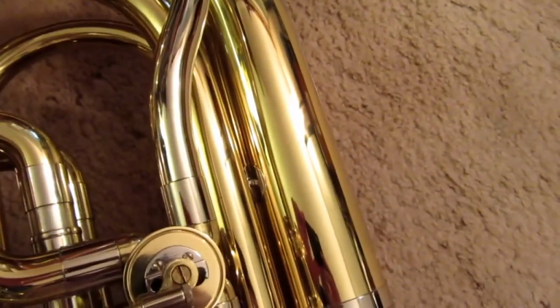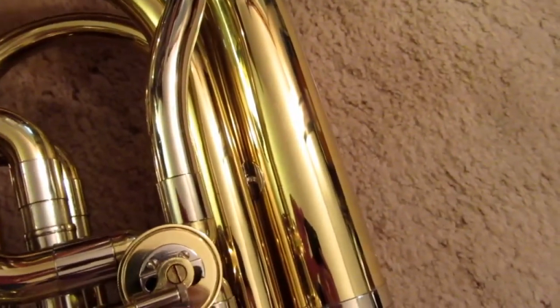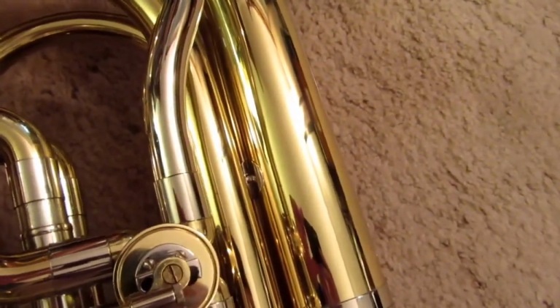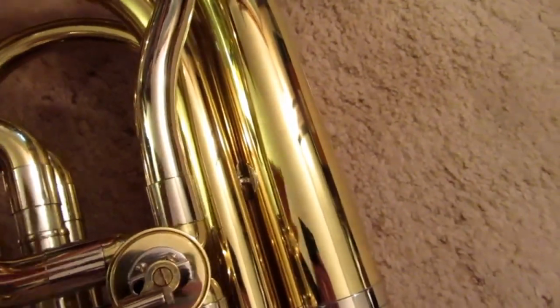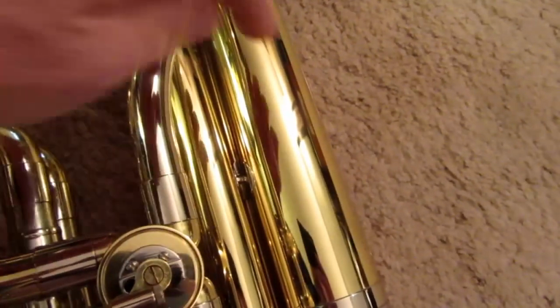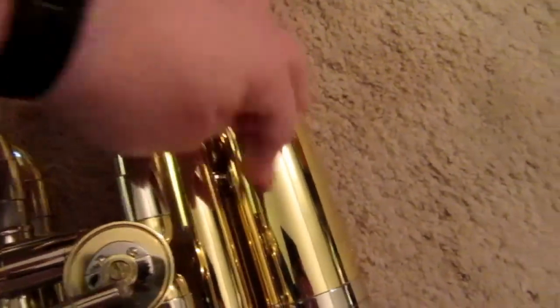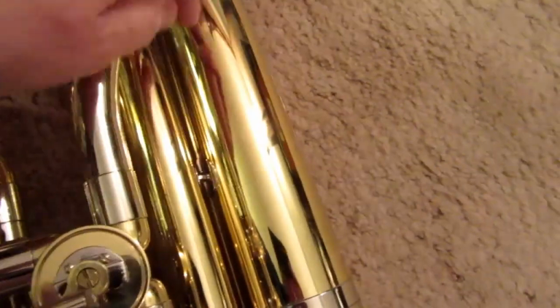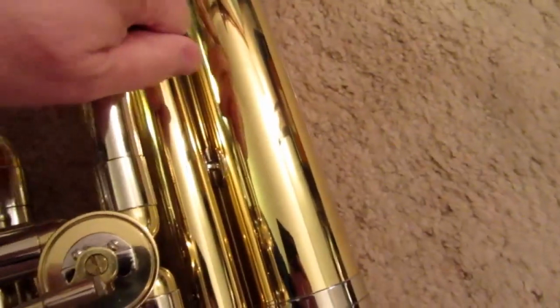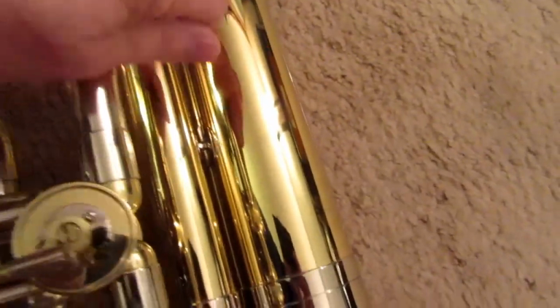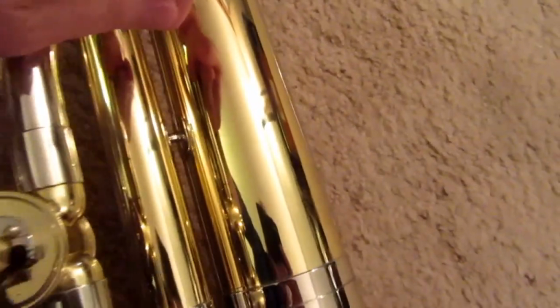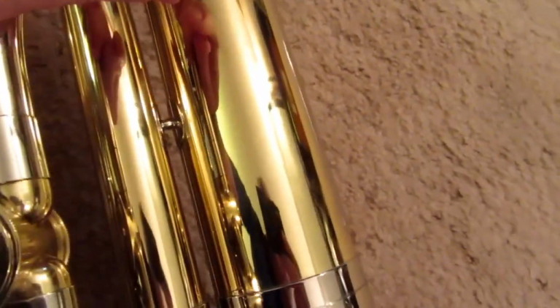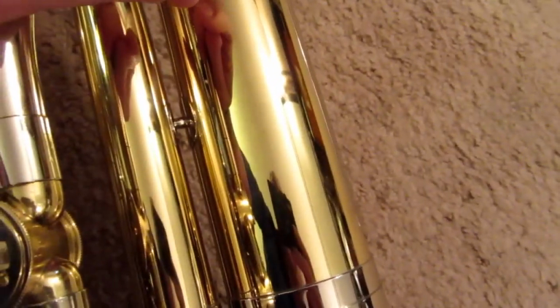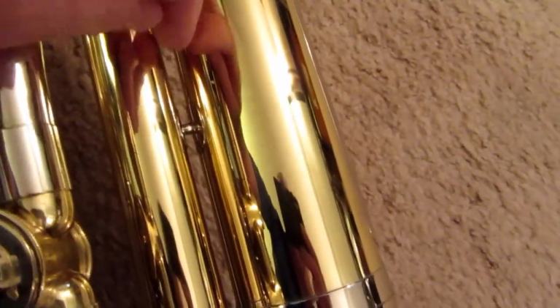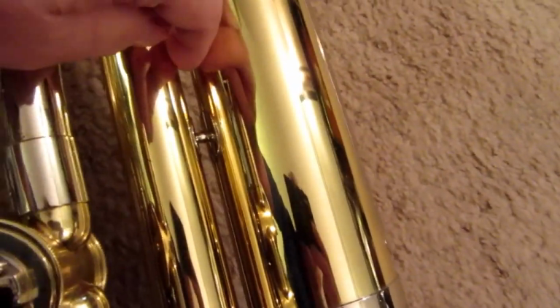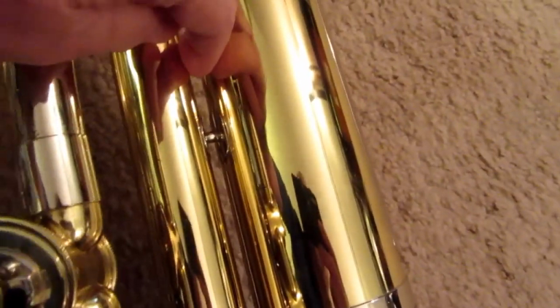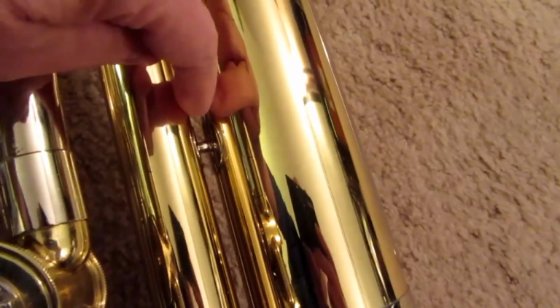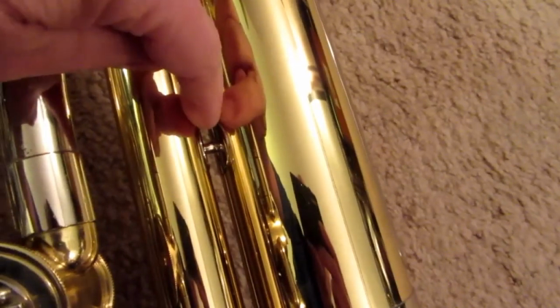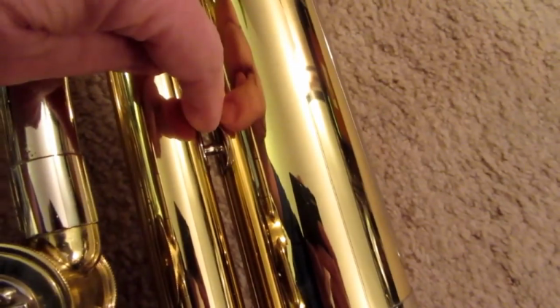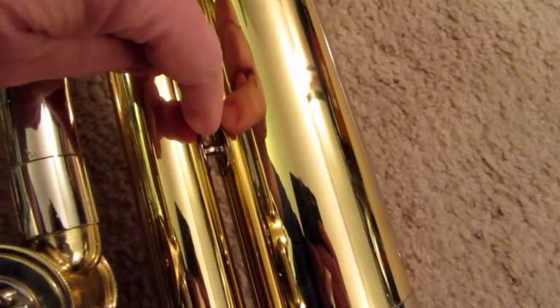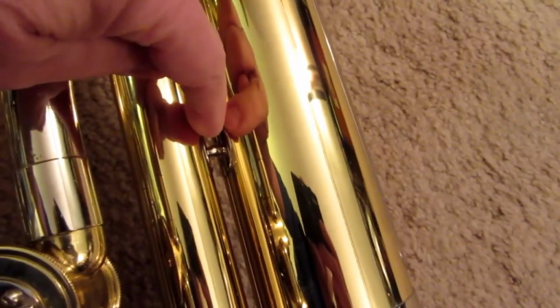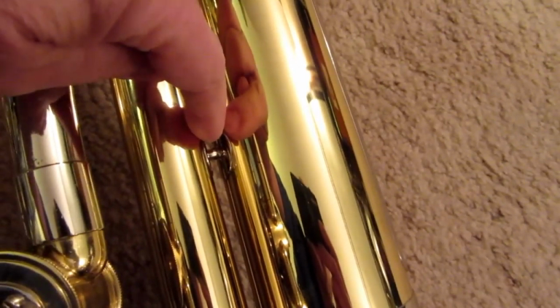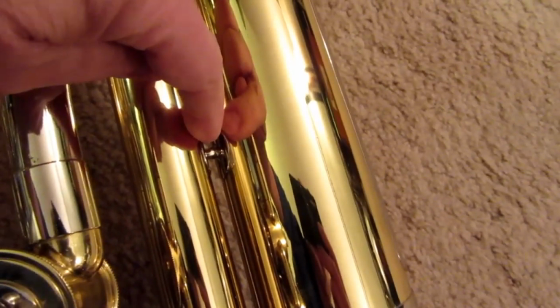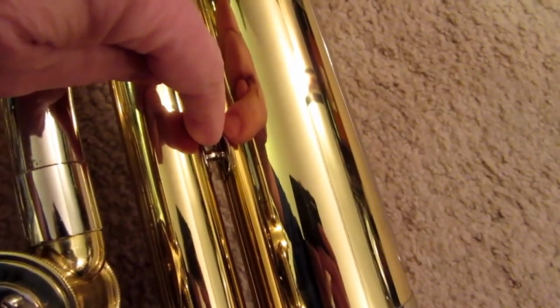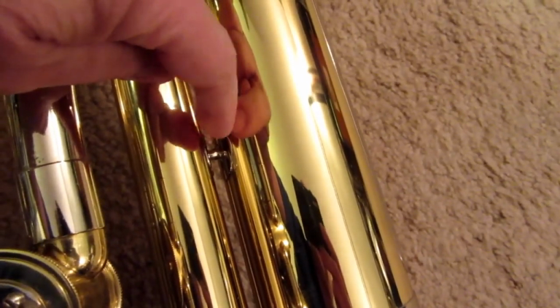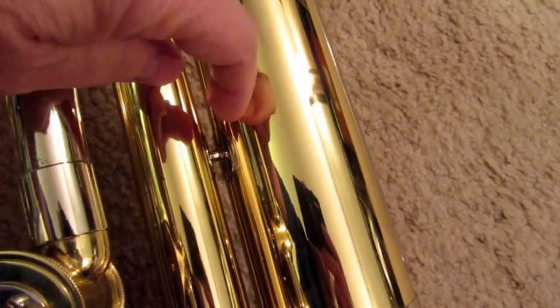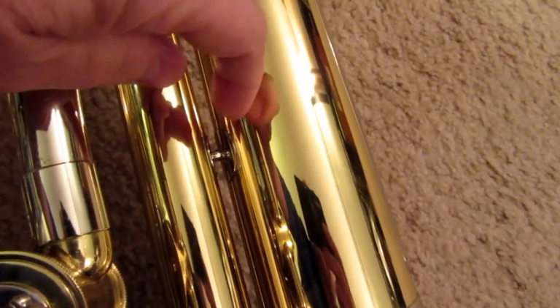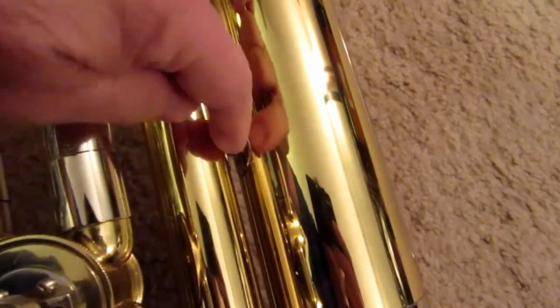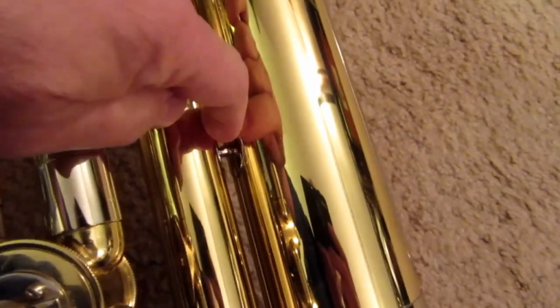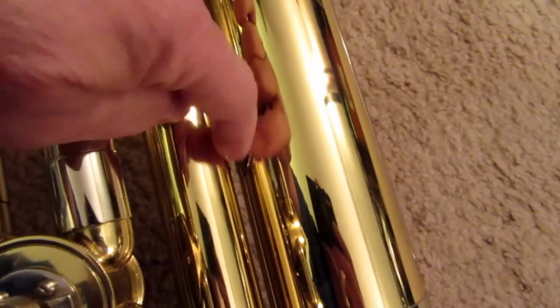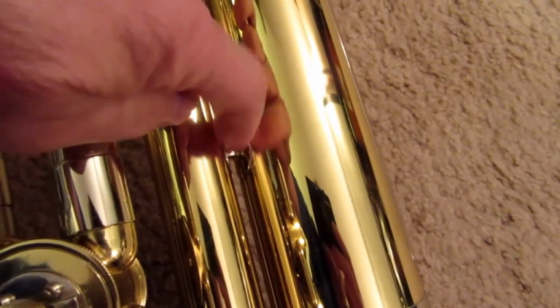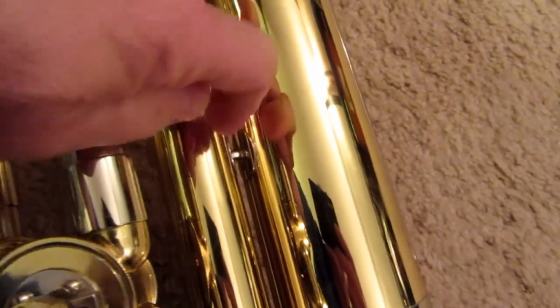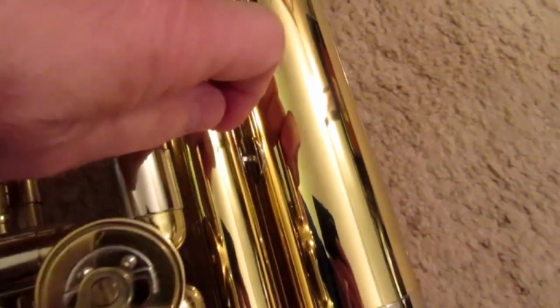So if there's a wrap that's going to go around this, it needs to have provision for clearing this post.